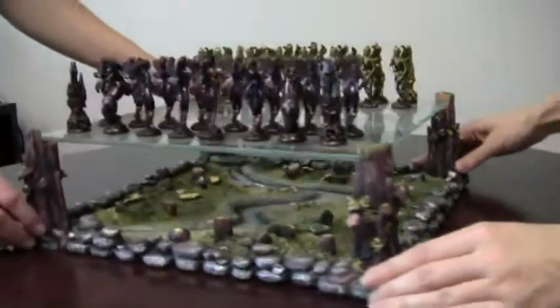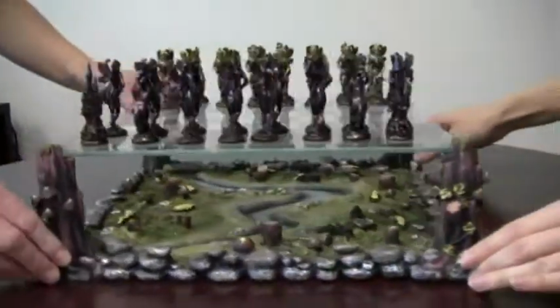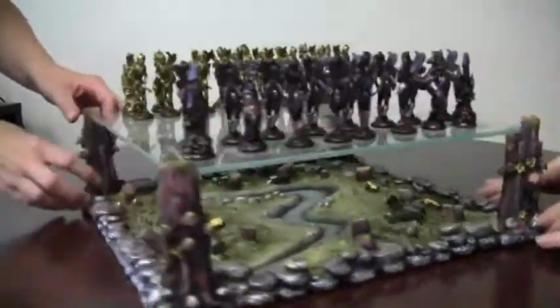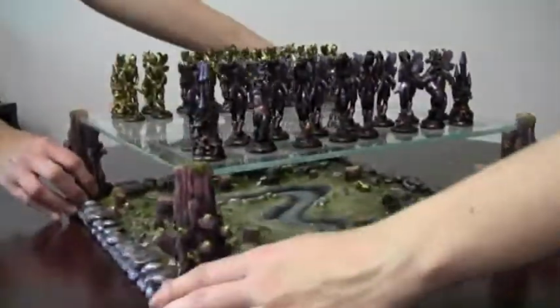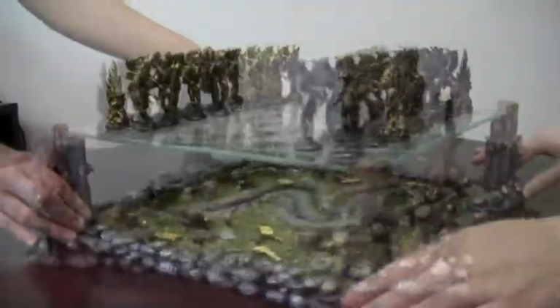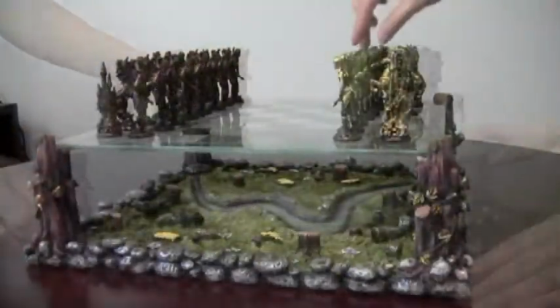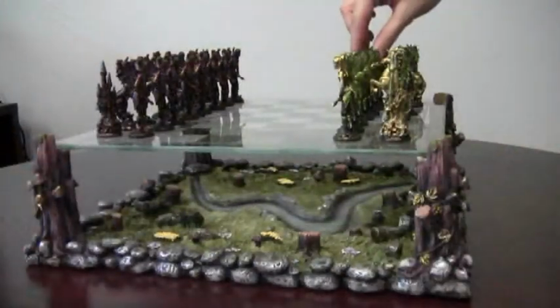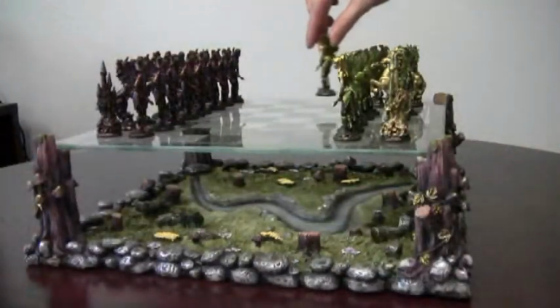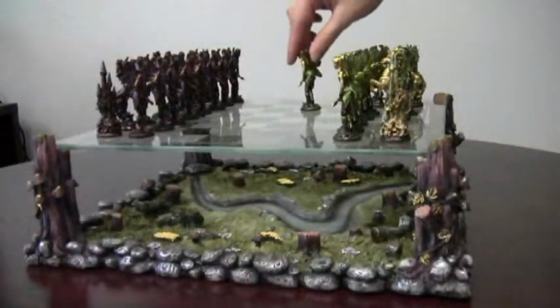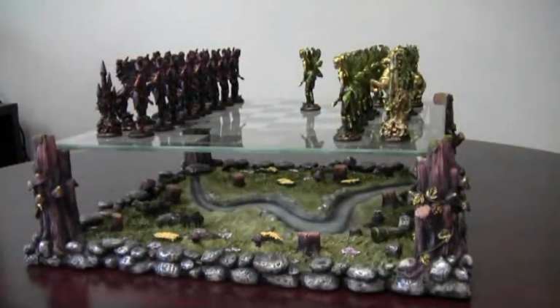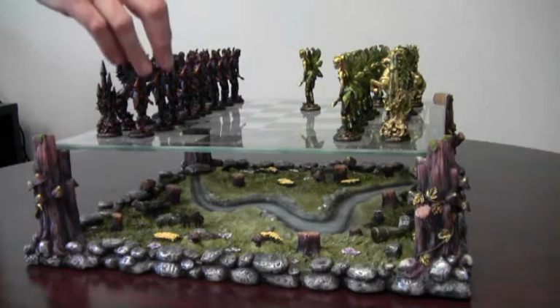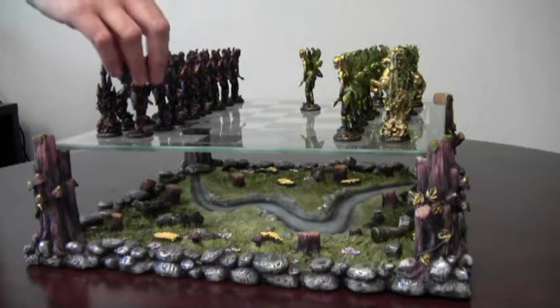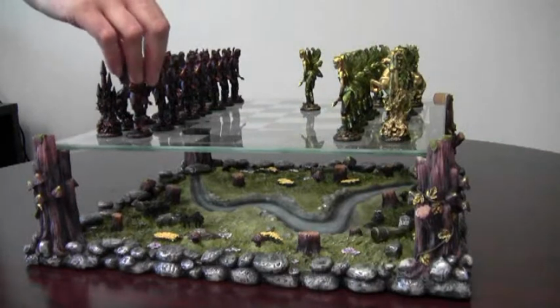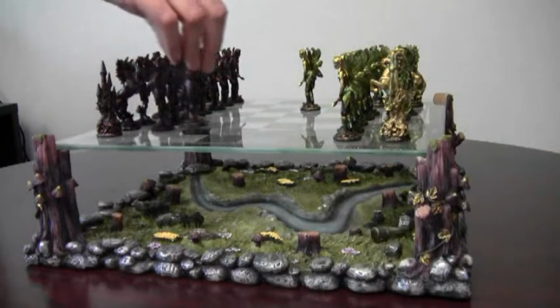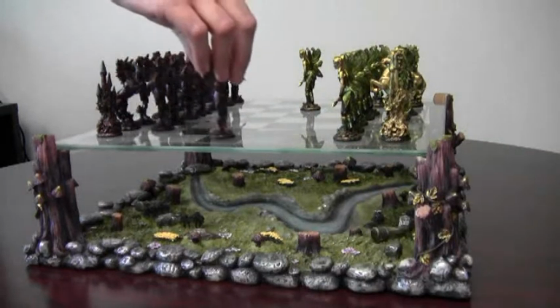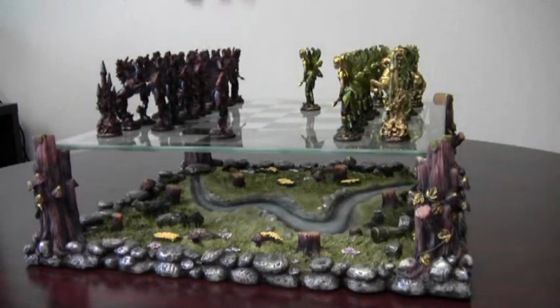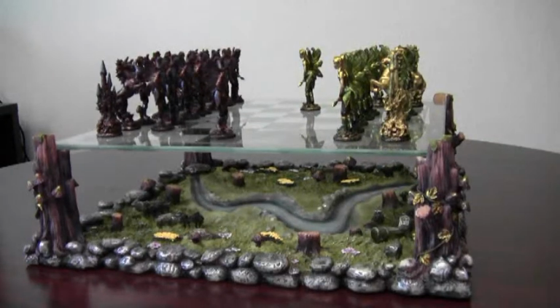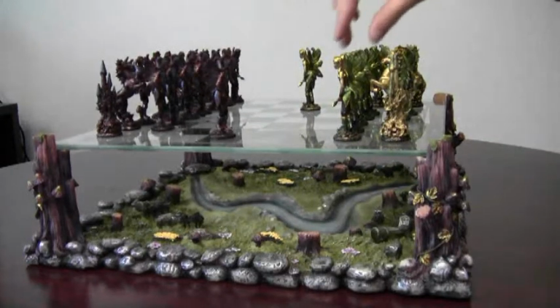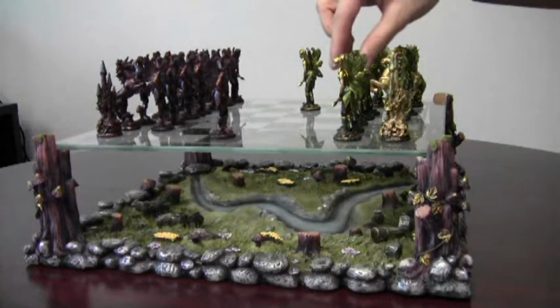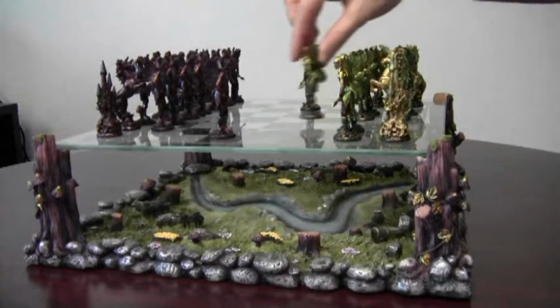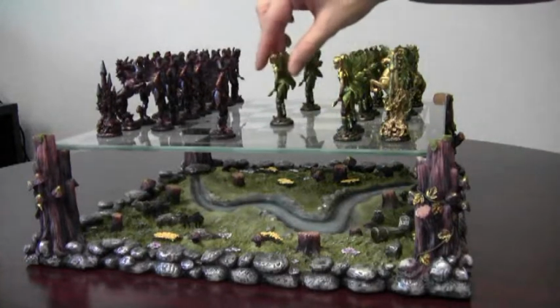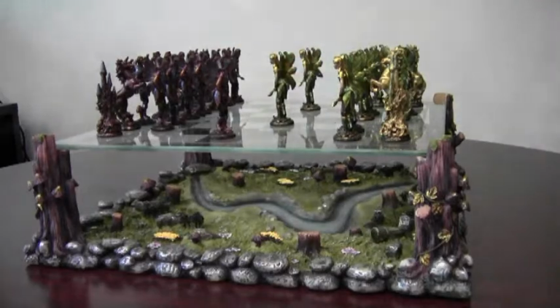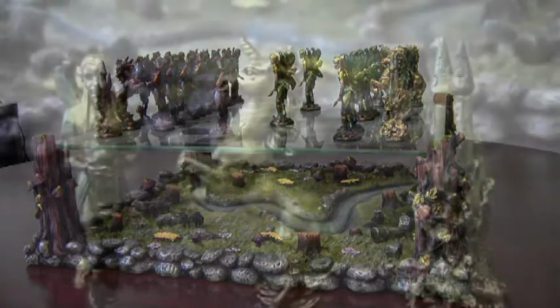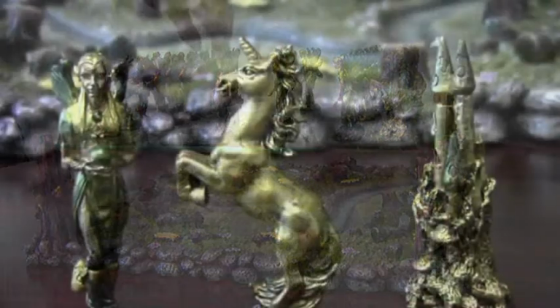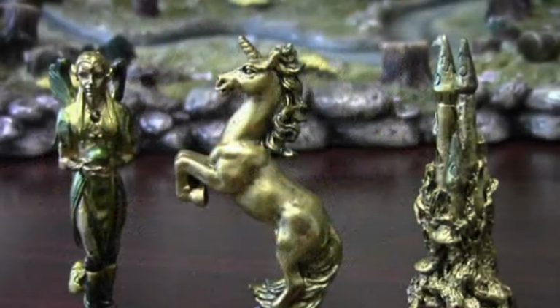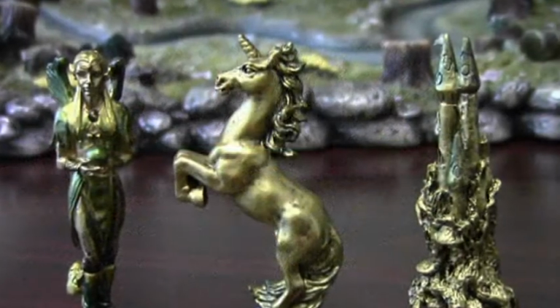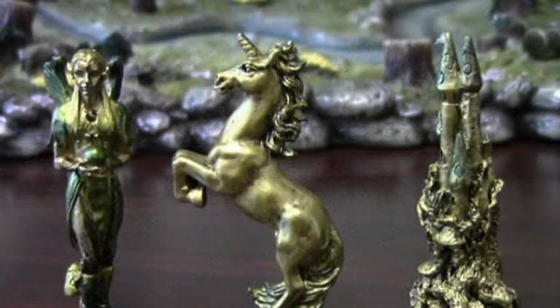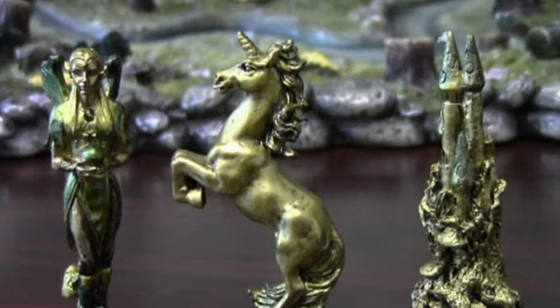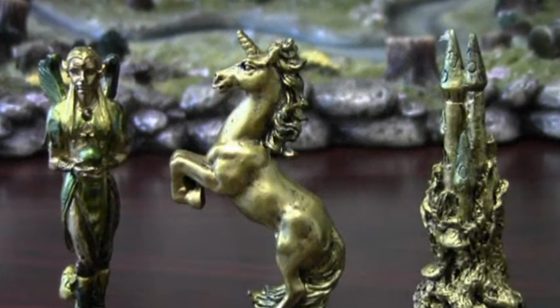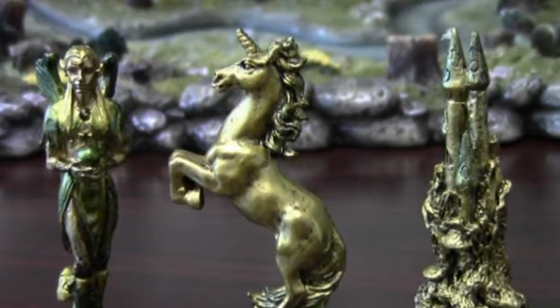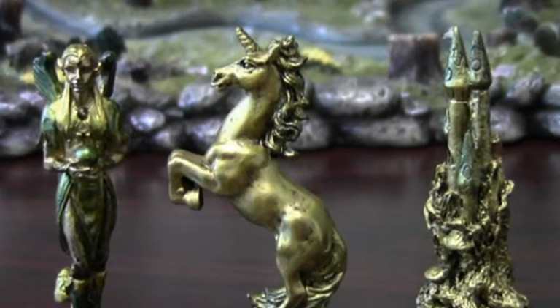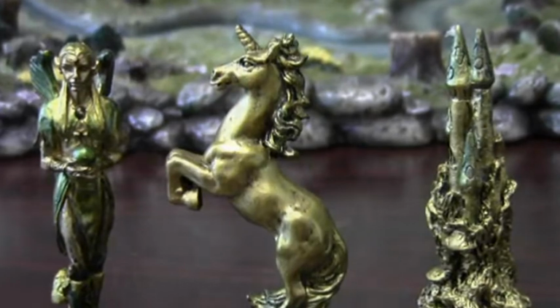Today we'll take a look at the Fairy Chess Set. Here you have a frosted glass game board and intricate fantasy chess pieces play the strategic battle suspended above the lush-looking forest landscape. Just look at these pieces — the finely detailed fairy king and queen rule the land.